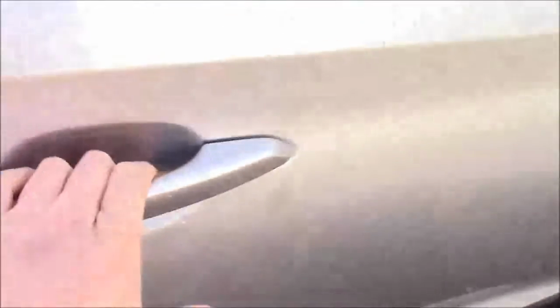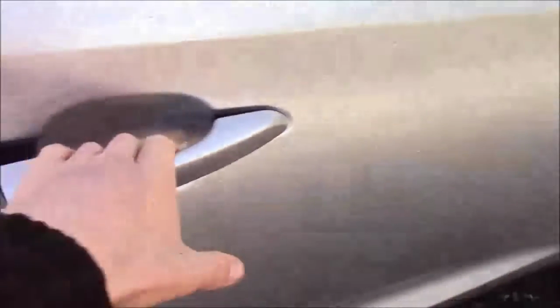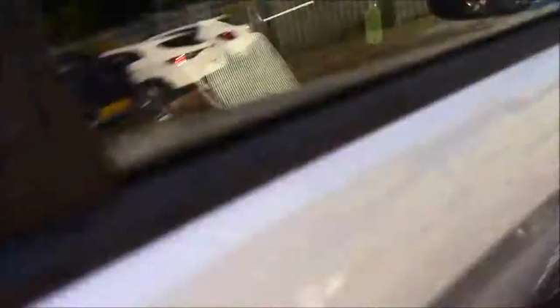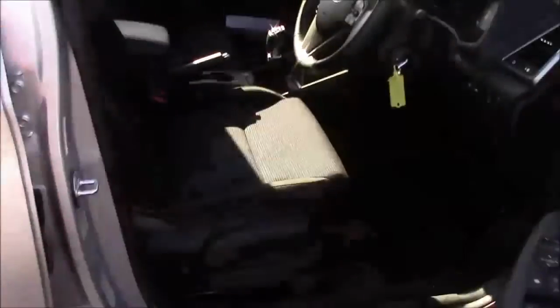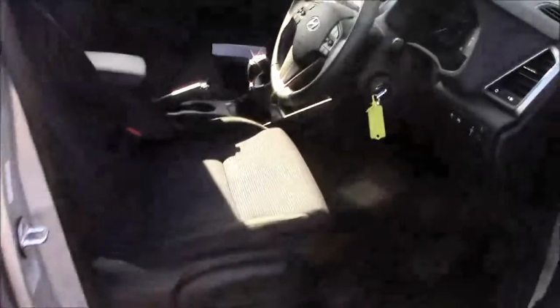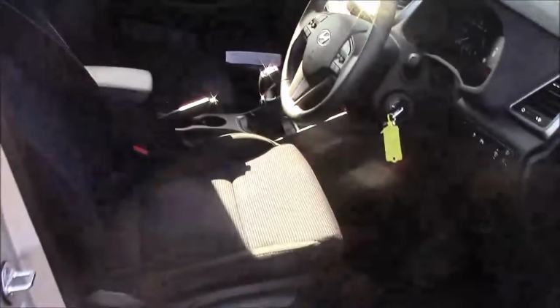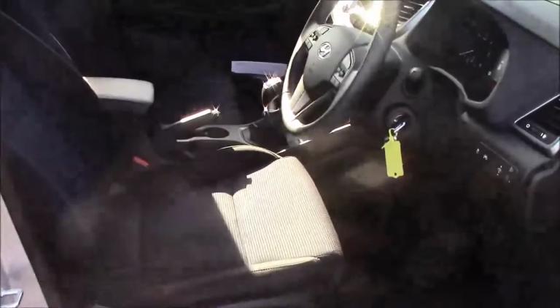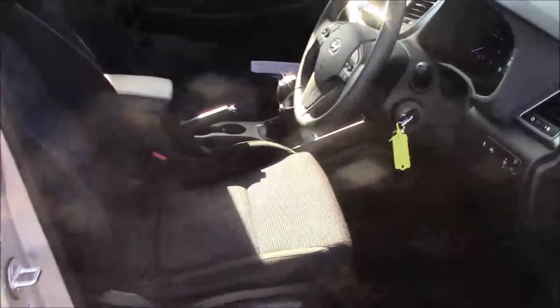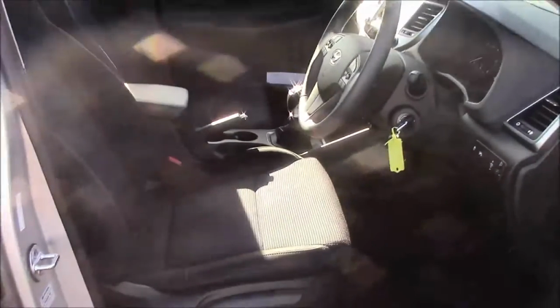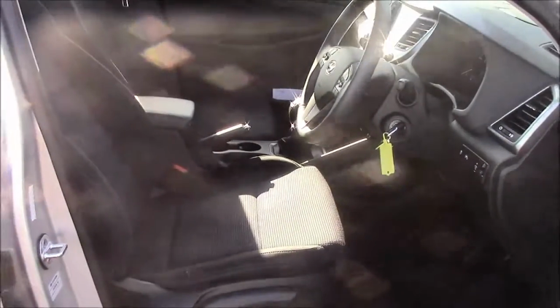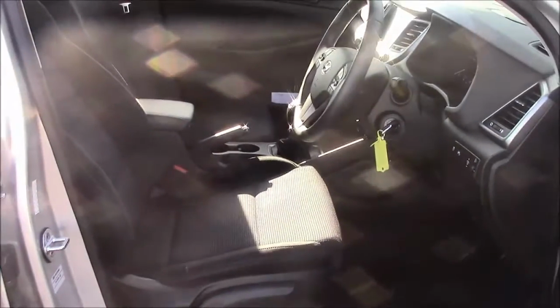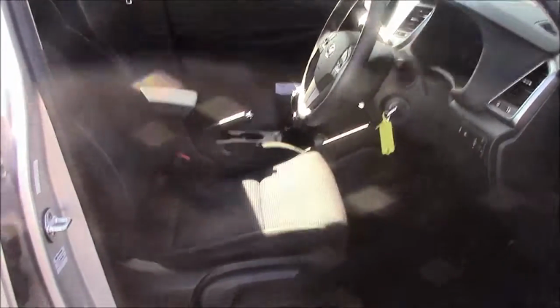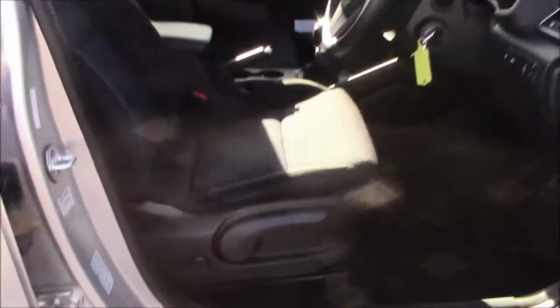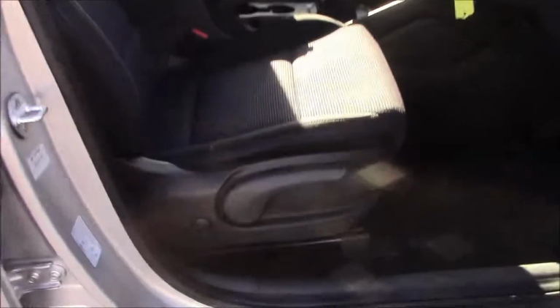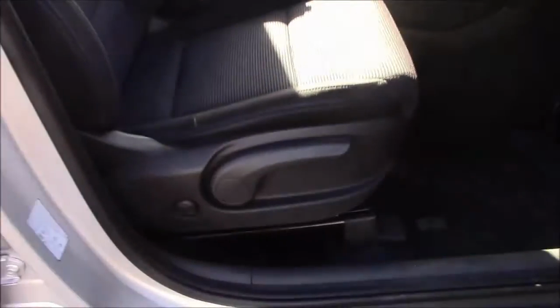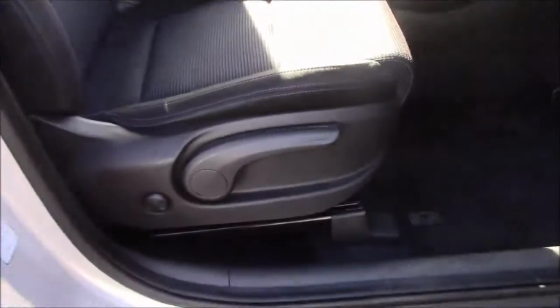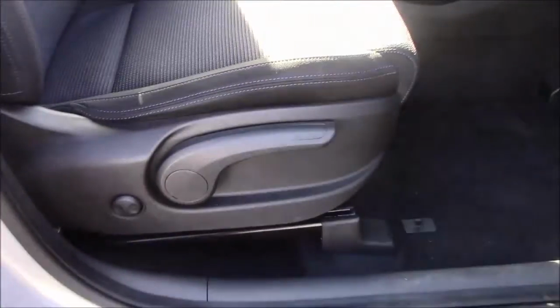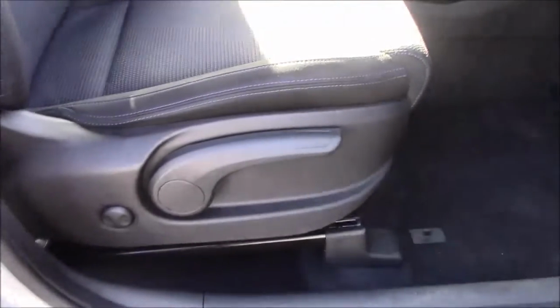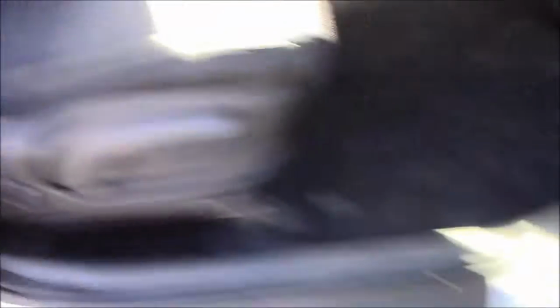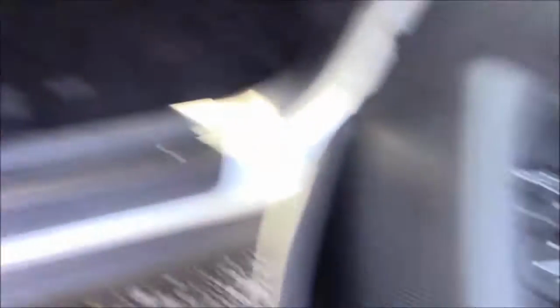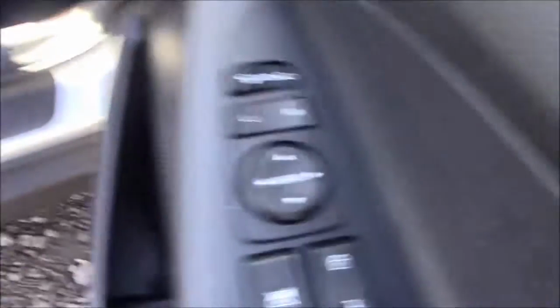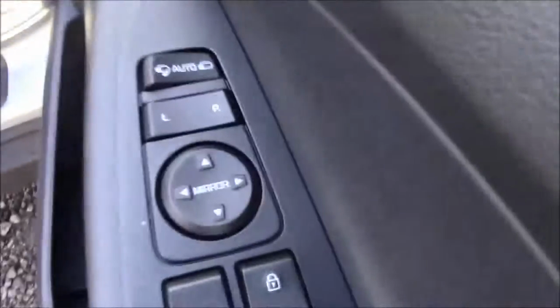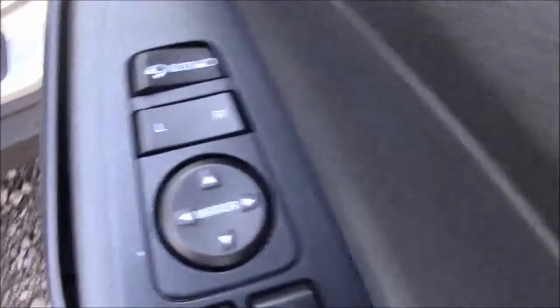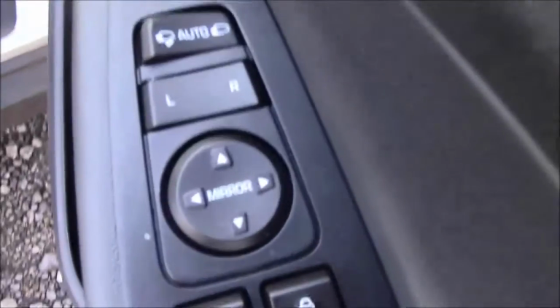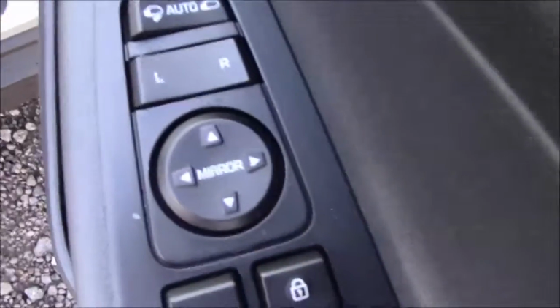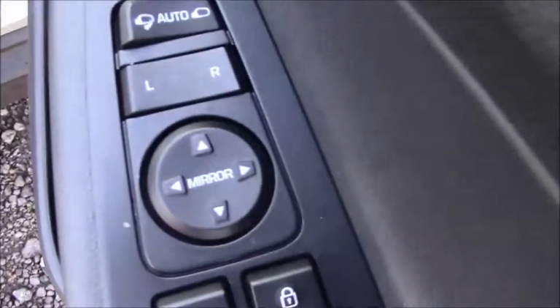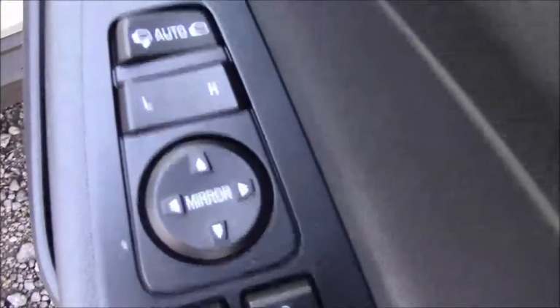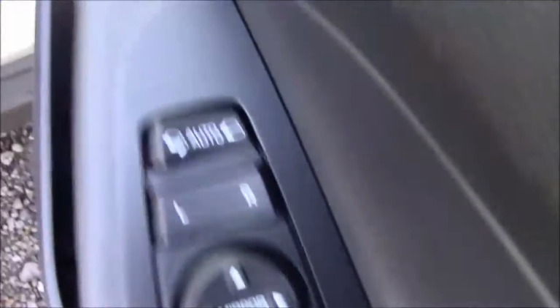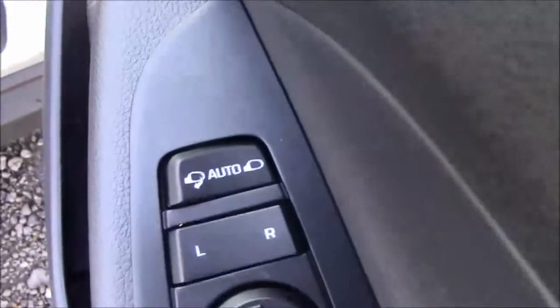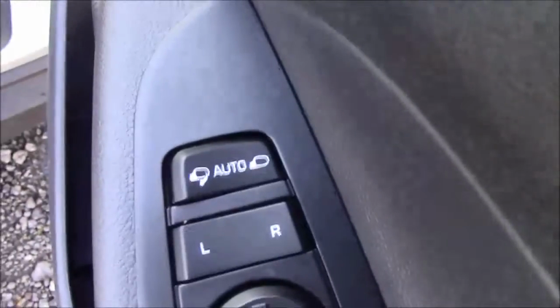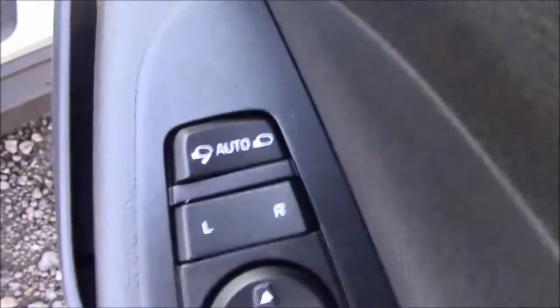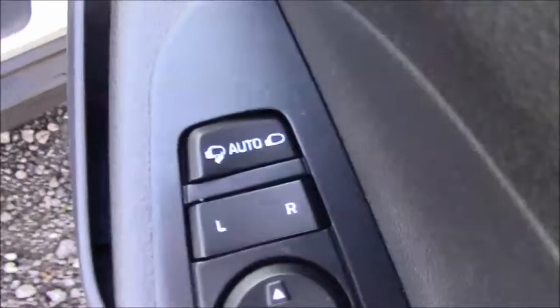Moving to the front of the vehicle, we have the same cloth interior throughout, with a height-adjustable driver's seat. On the driver's door you'll find your electric mirror adjustments along with automatic folding mirrors.